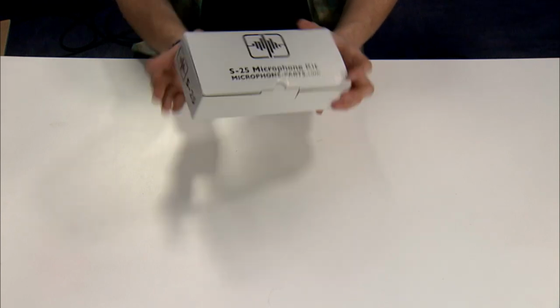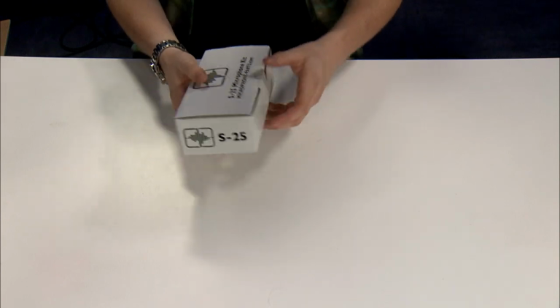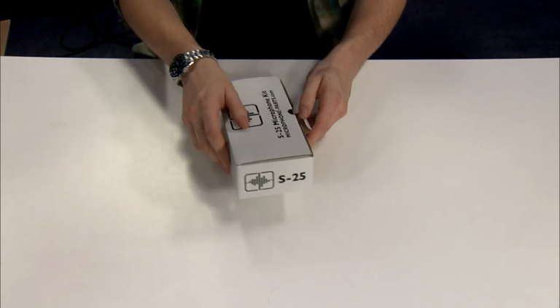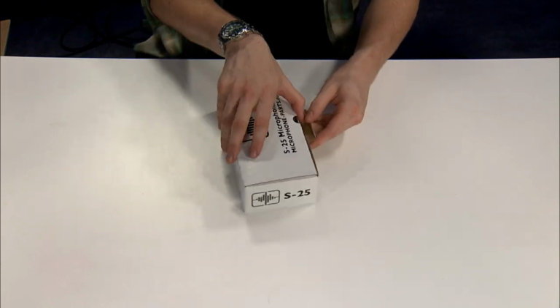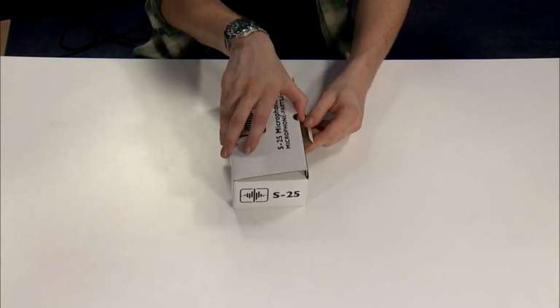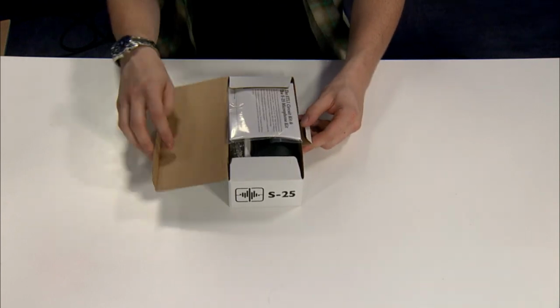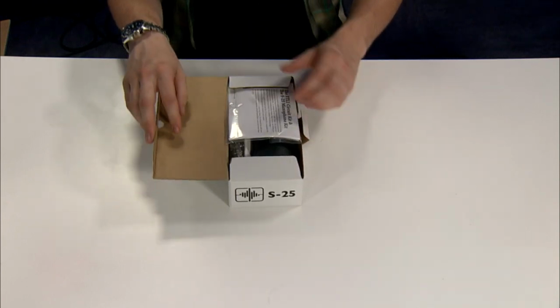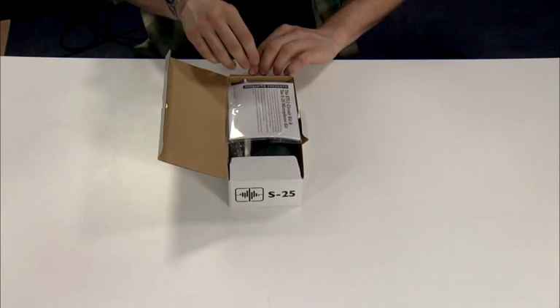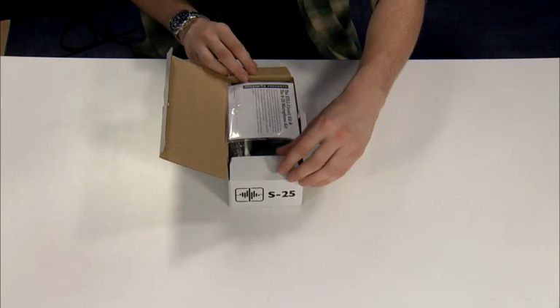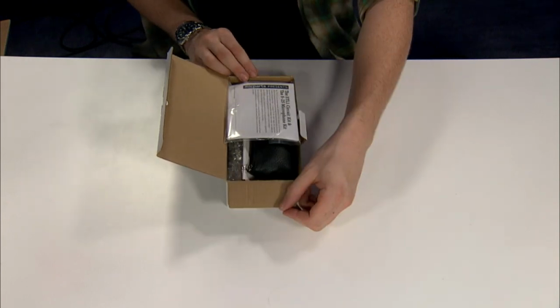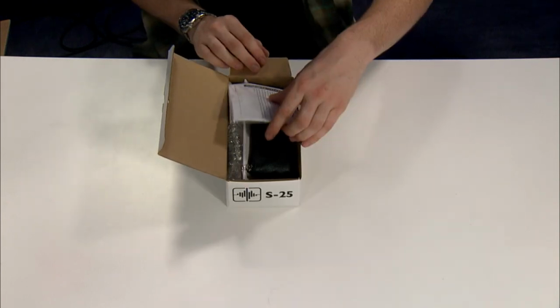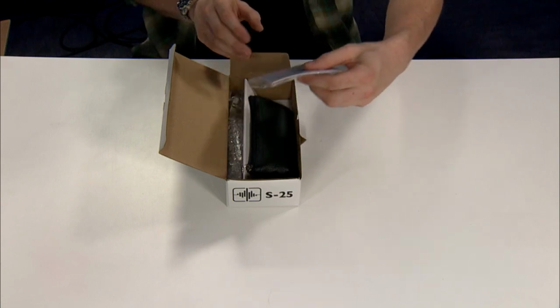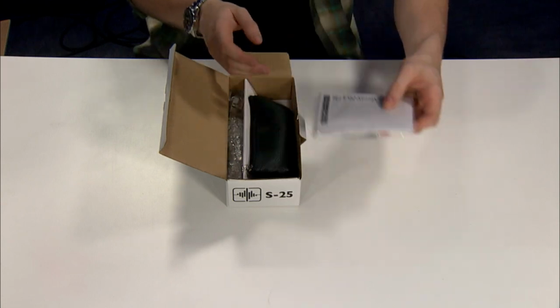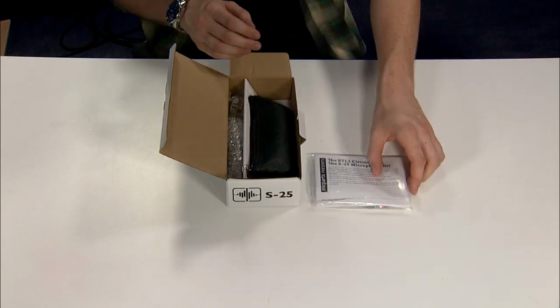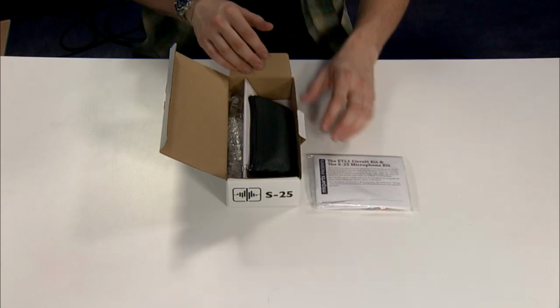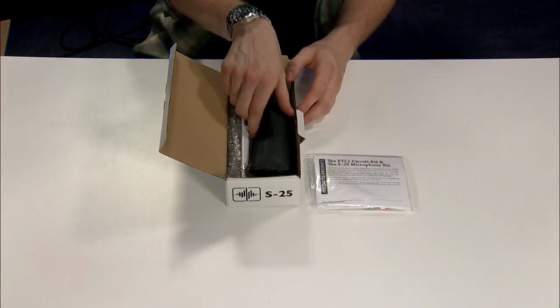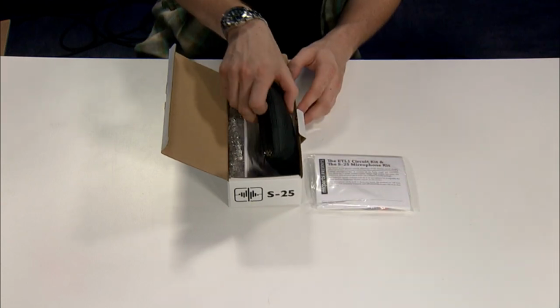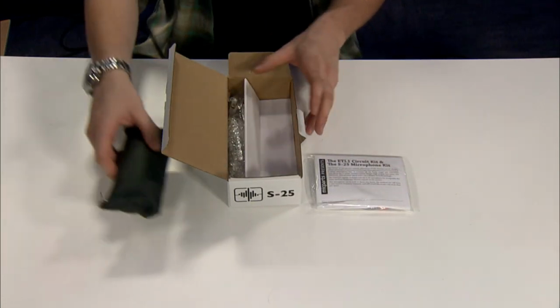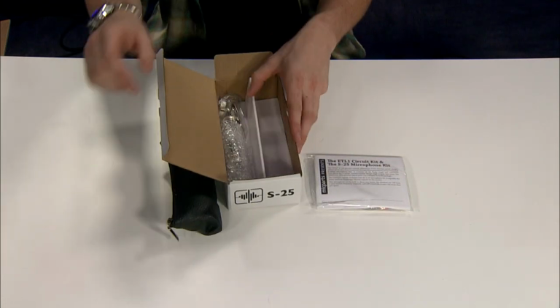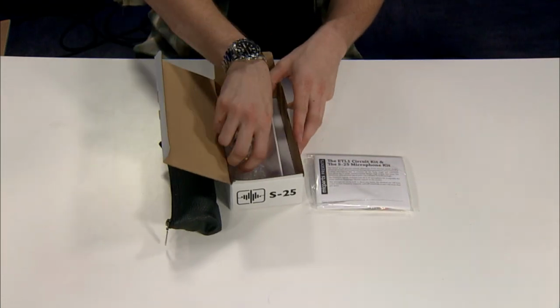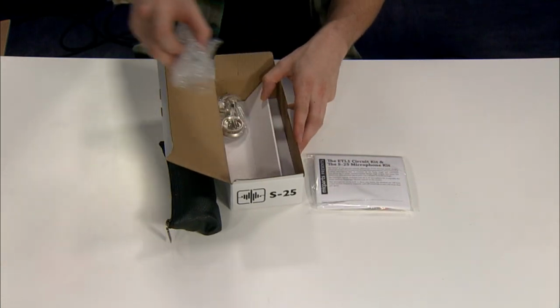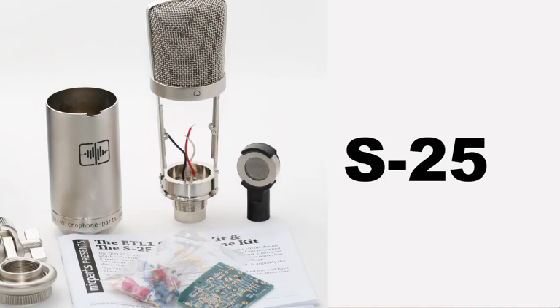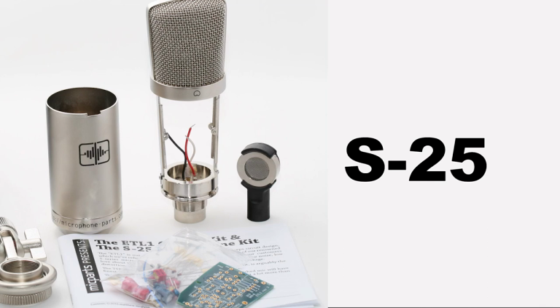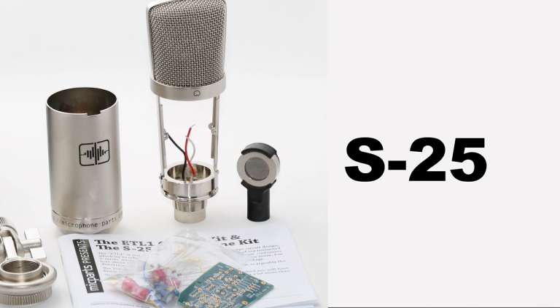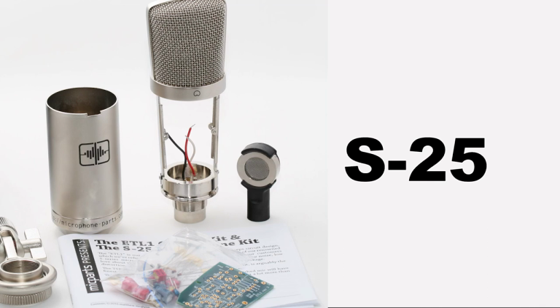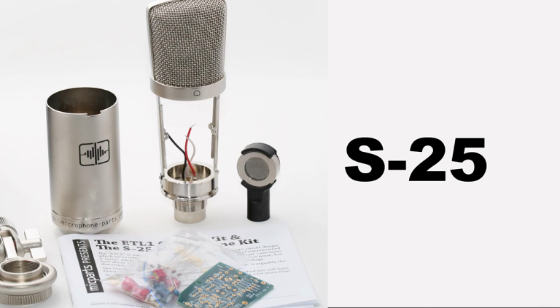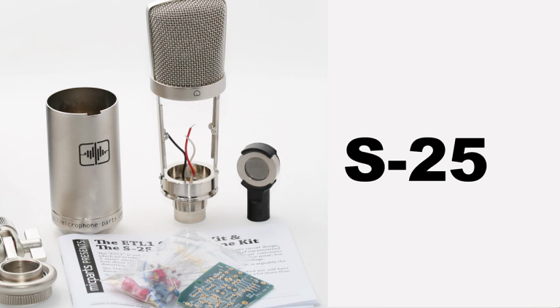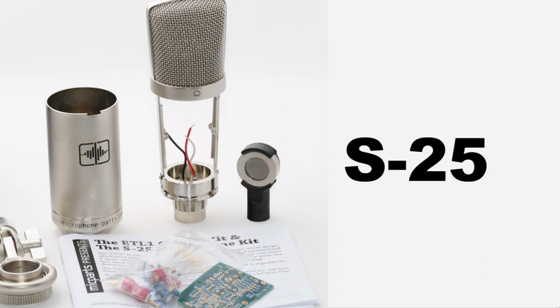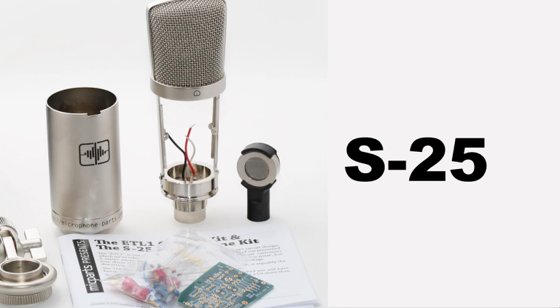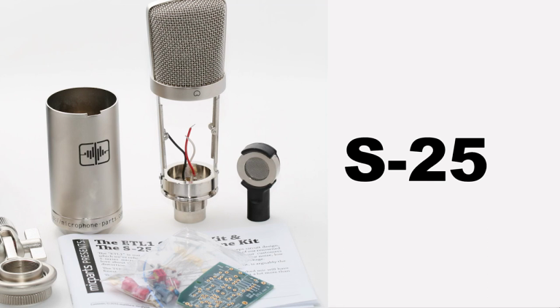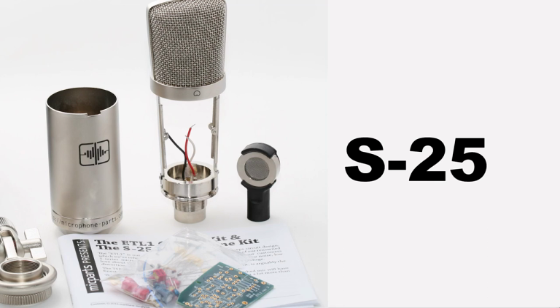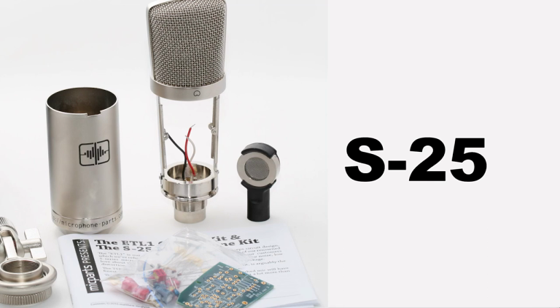Today we're taking a closer look at a microphone kit that we feel is a great place to get started if you're new to building your own mic. It's also a fantastic sounding microphone you can add to your locker without breaking the bank. This is a mic that we have wanted to feature on our channel for a long time.